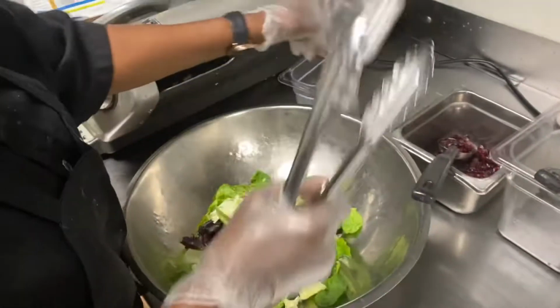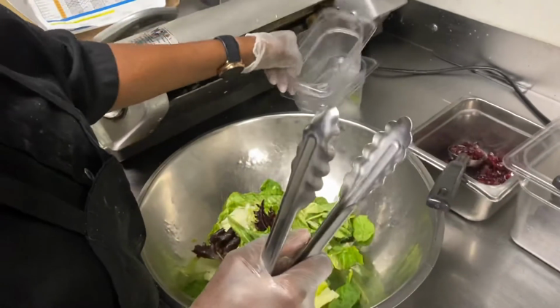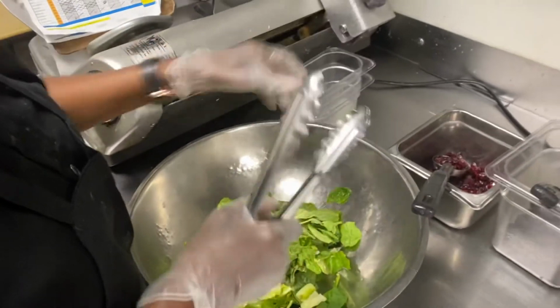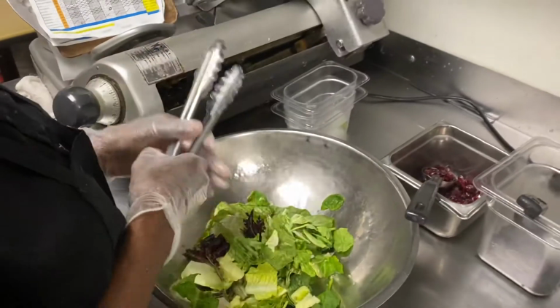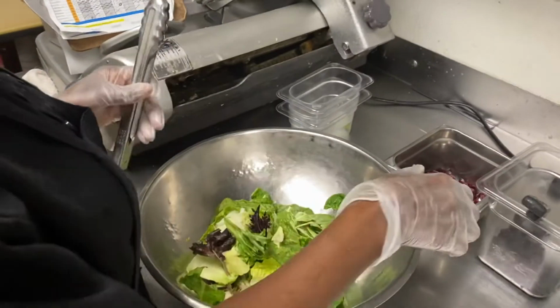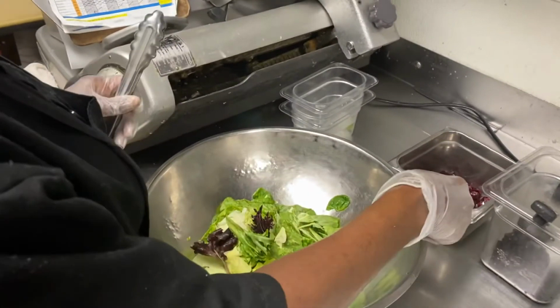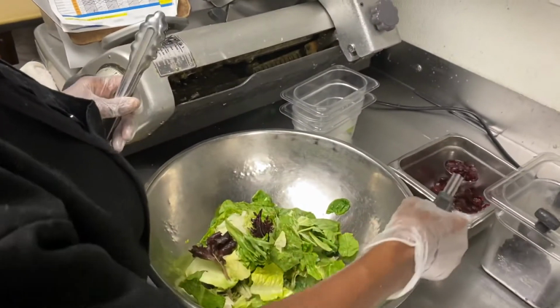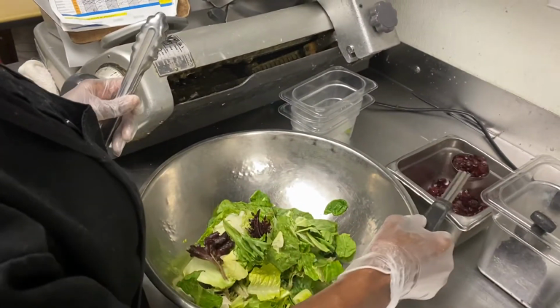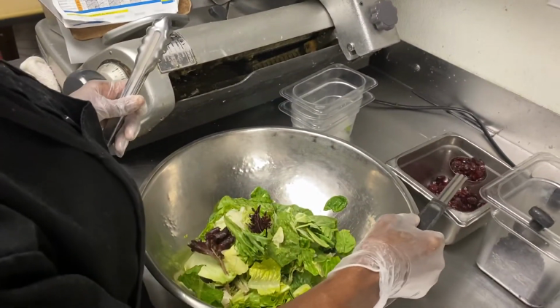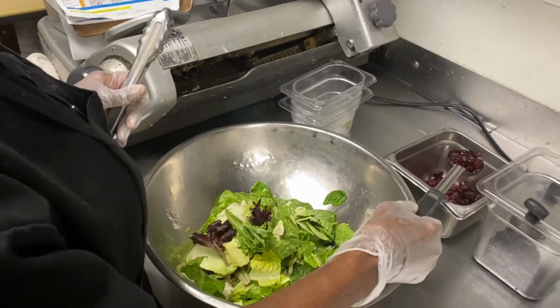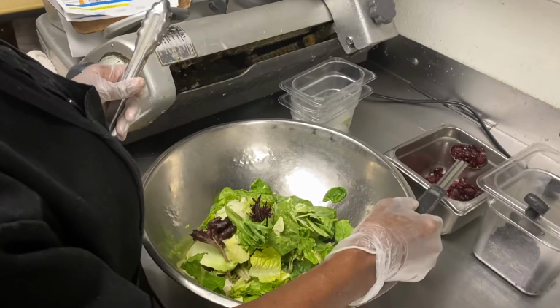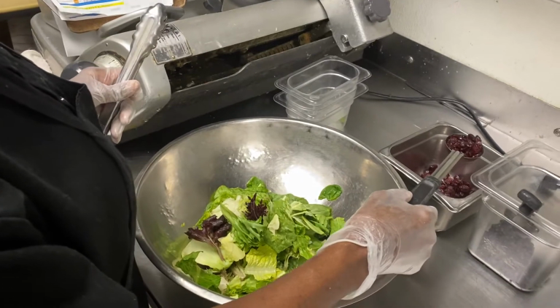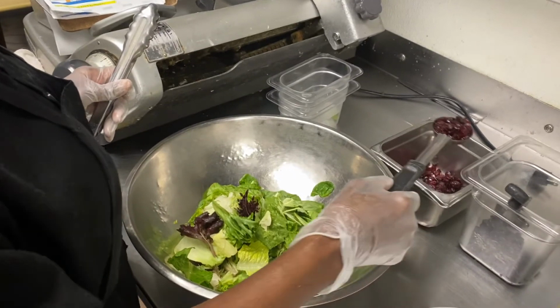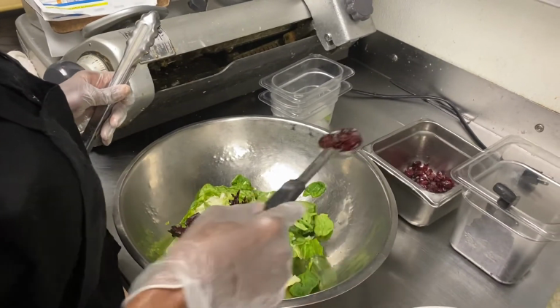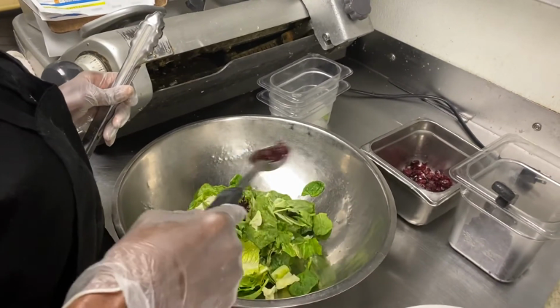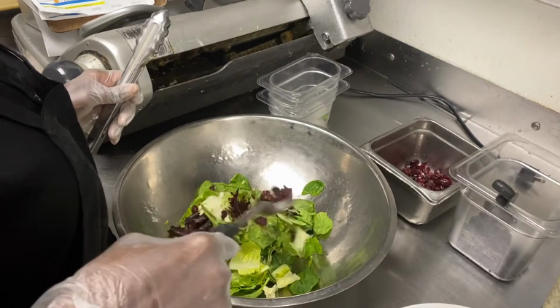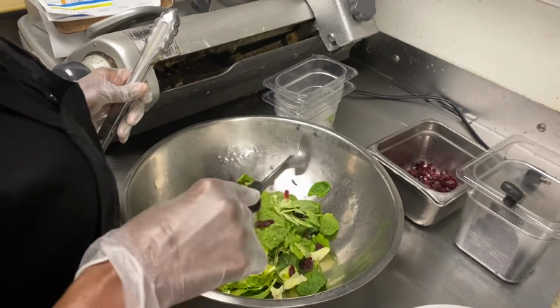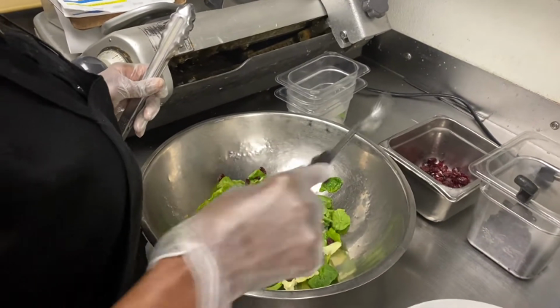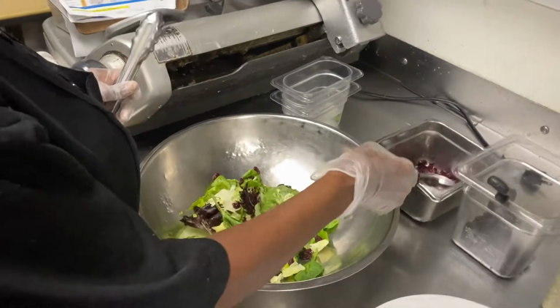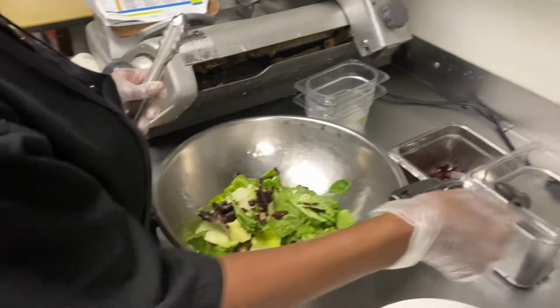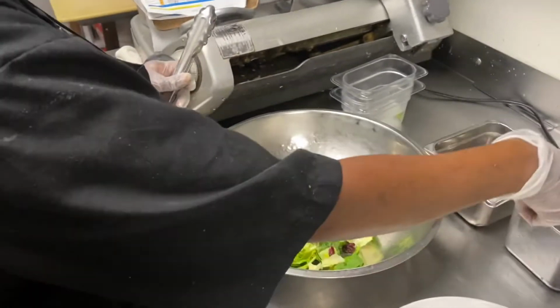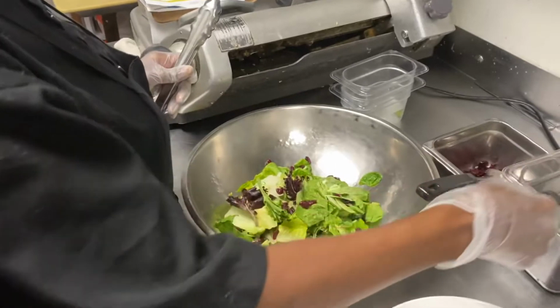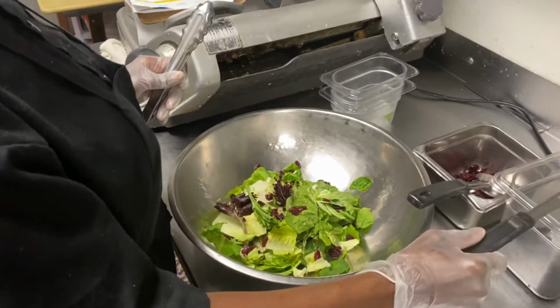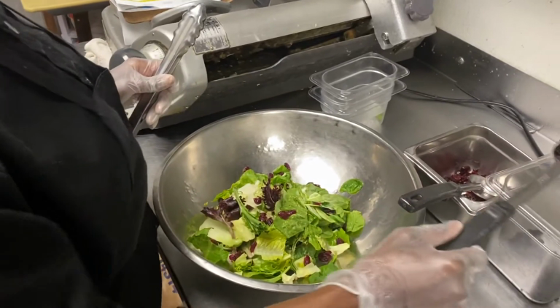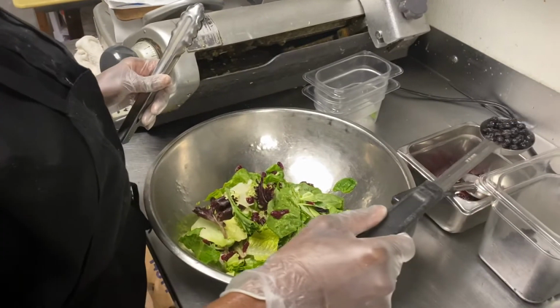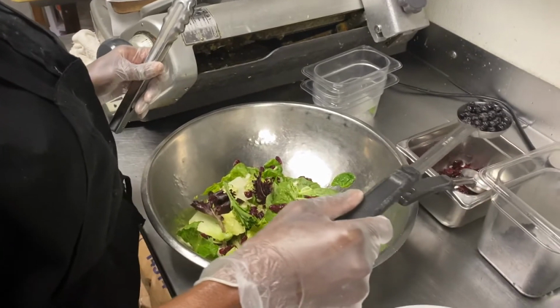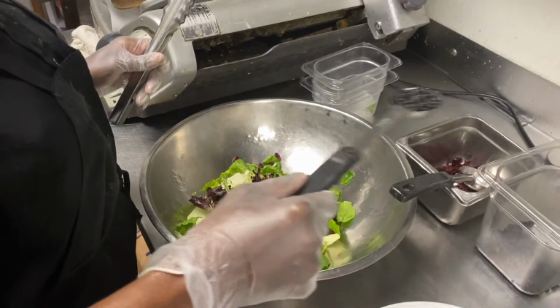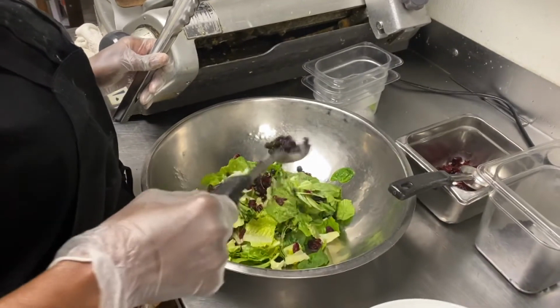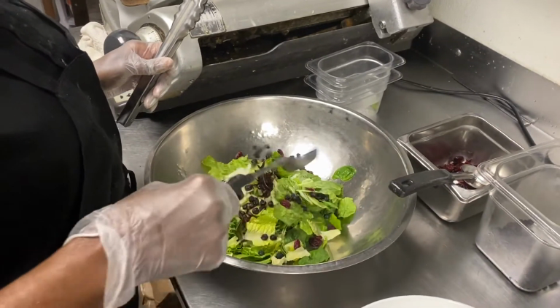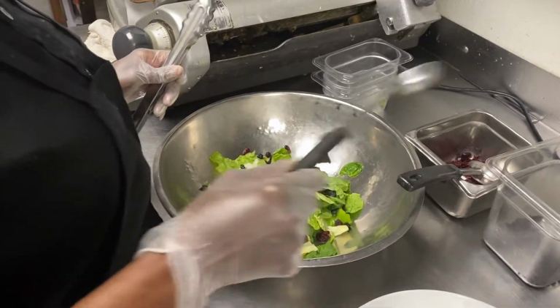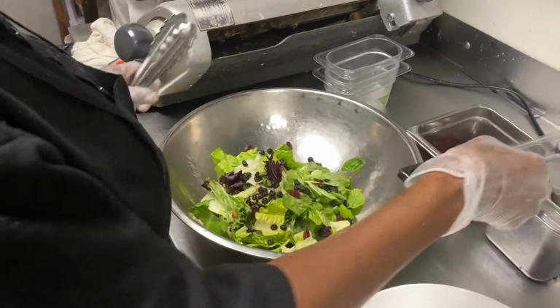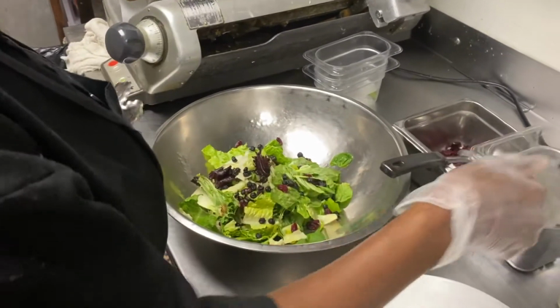Next, we're going to do a black spoodle — and I have these line cards for you — a black spoodle of craisins or dried cranberries. Sprinkle those in. Then a black spoodle of dried blueberries, which we've already received as well. Go ahead and dump those in. This is going to be a tossed salad.